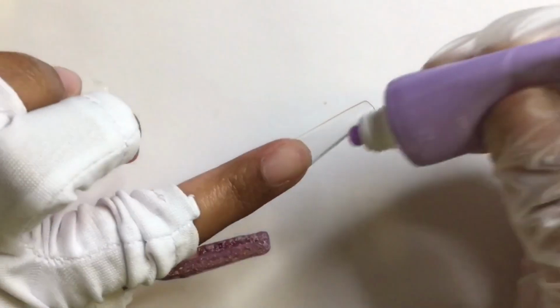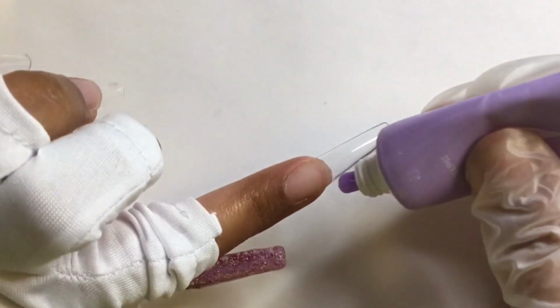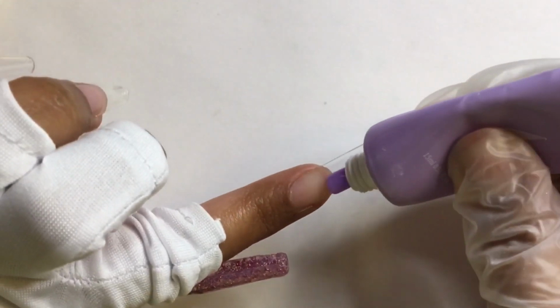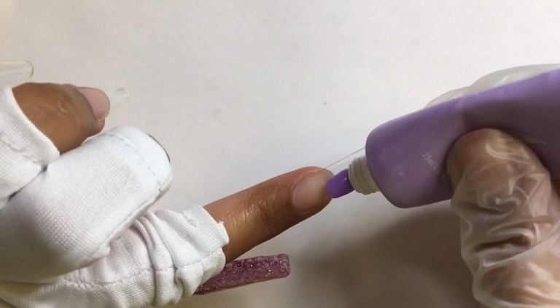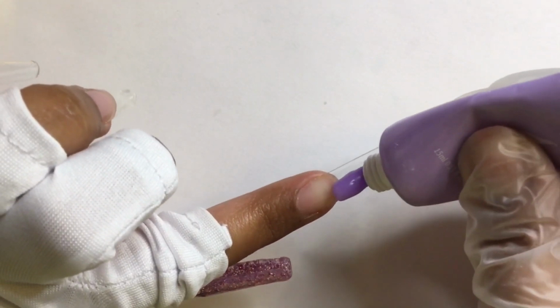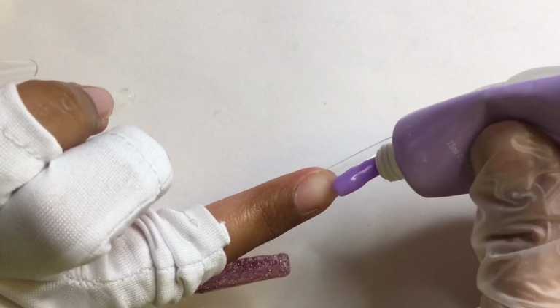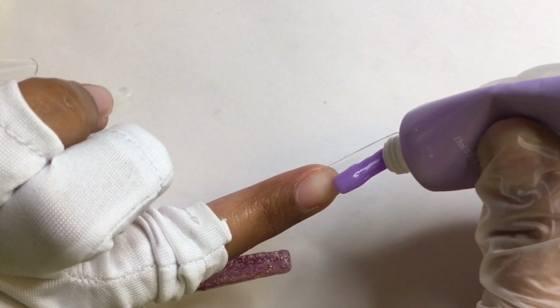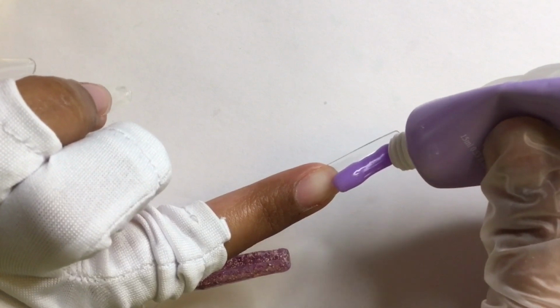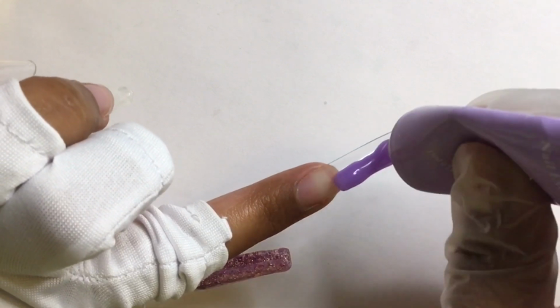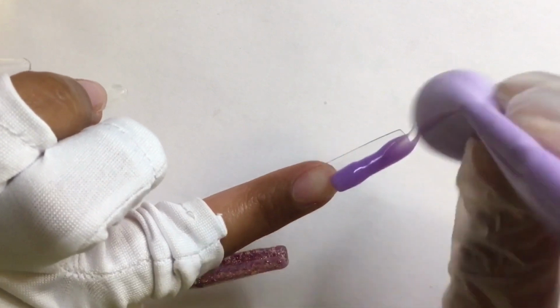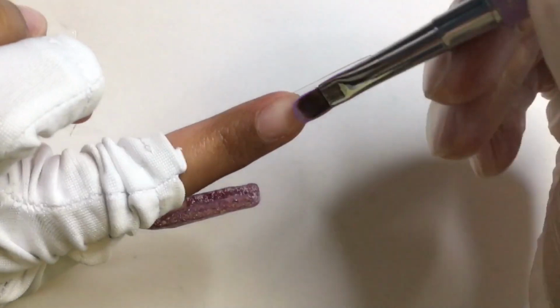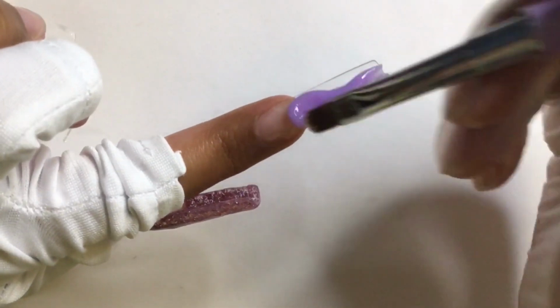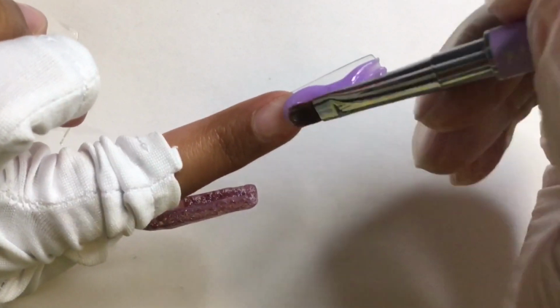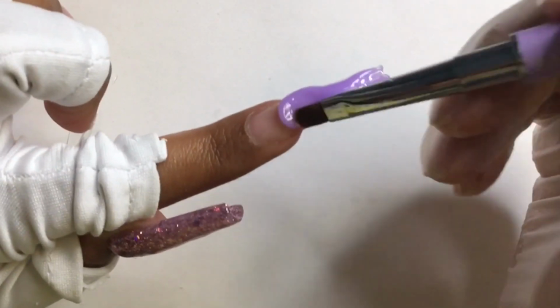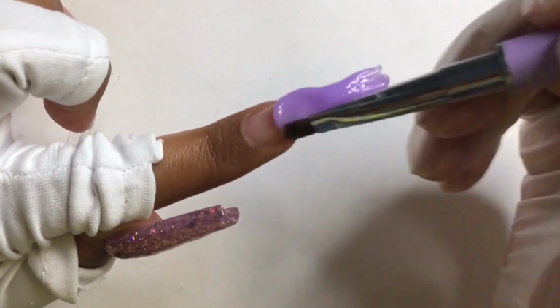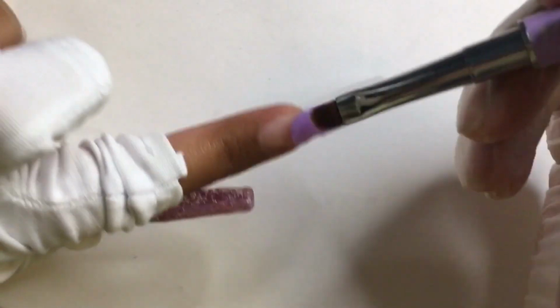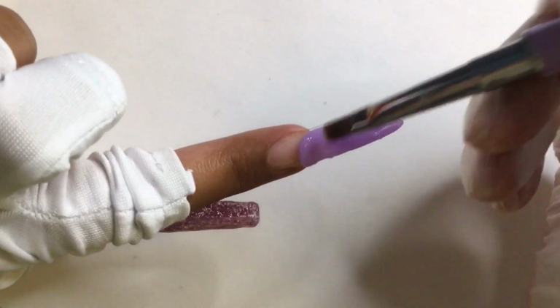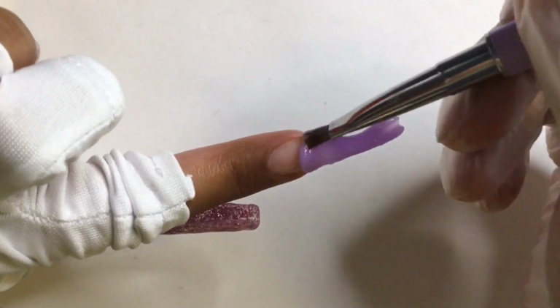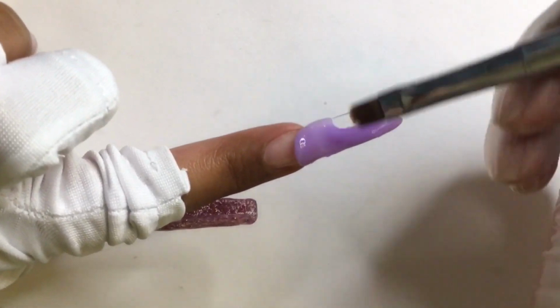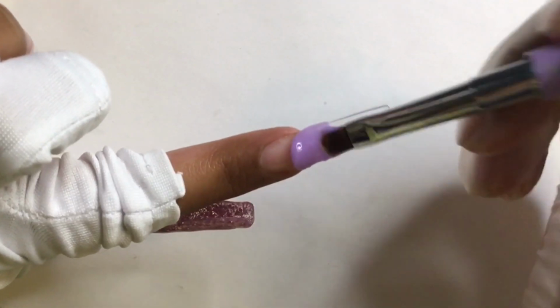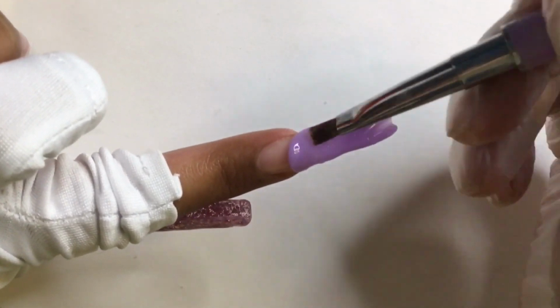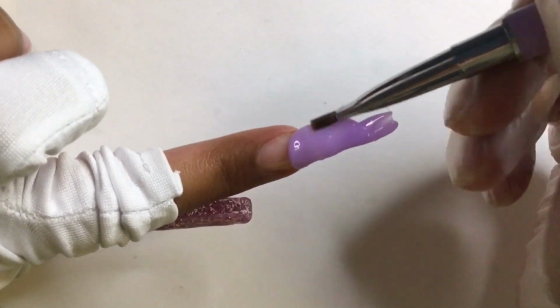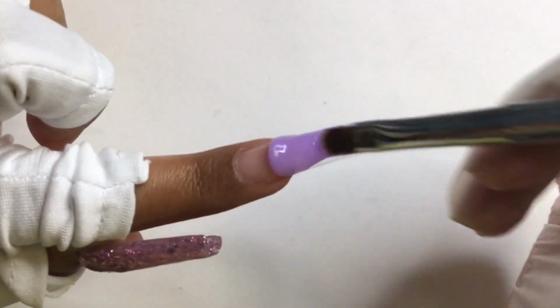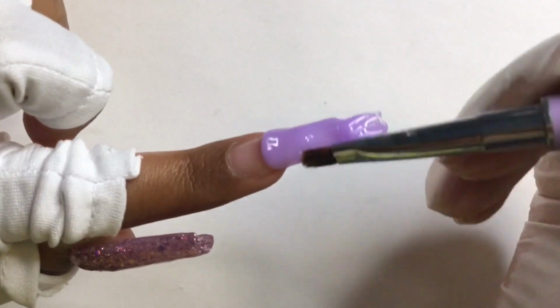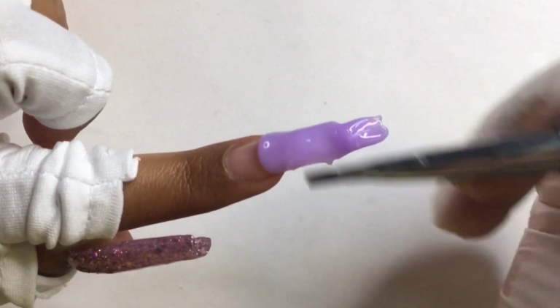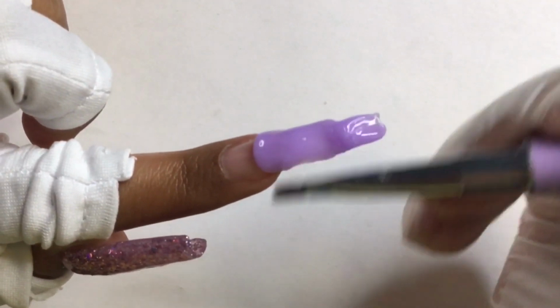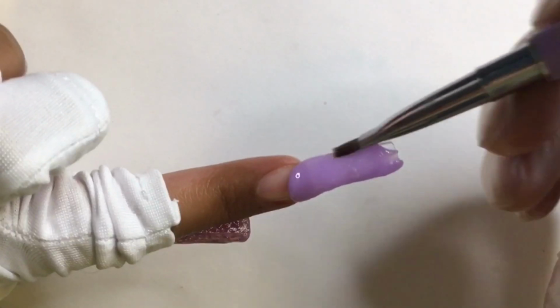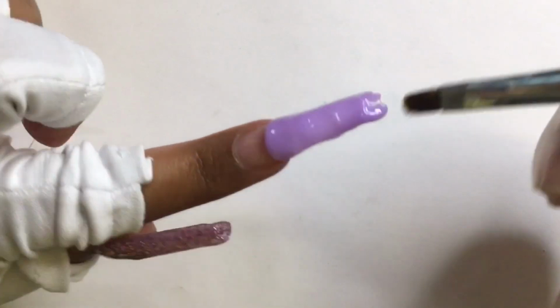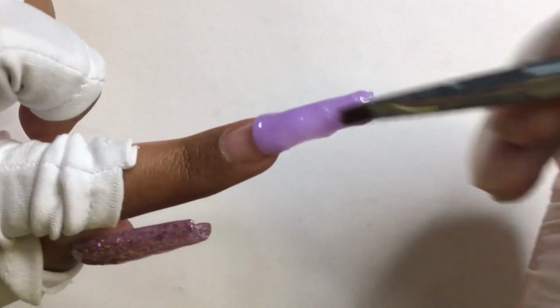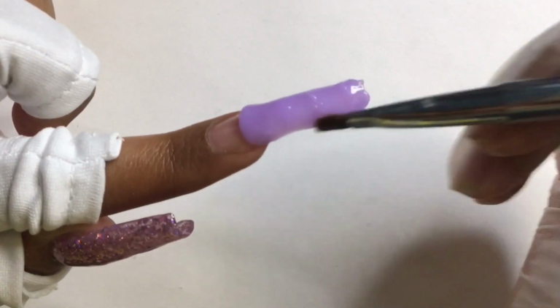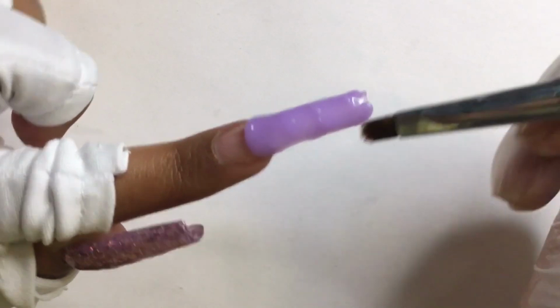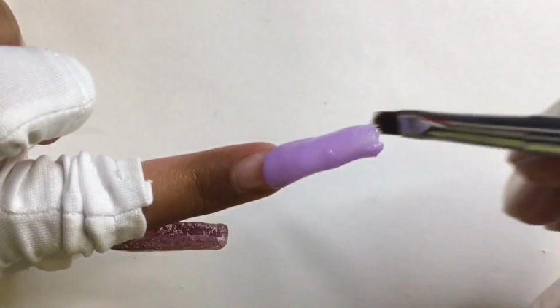I'm actually going to switch over to a purple polygel because I really want to save this glittery polygel for another set. It's such a pretty color and I don't want to waste it. And now I'm just going to continue with the application process.